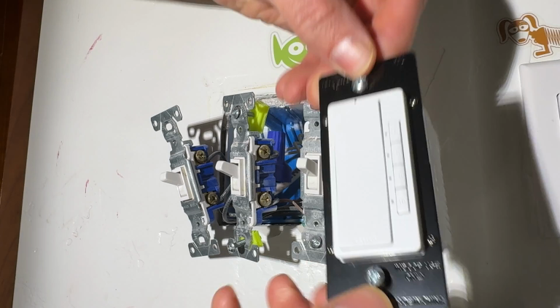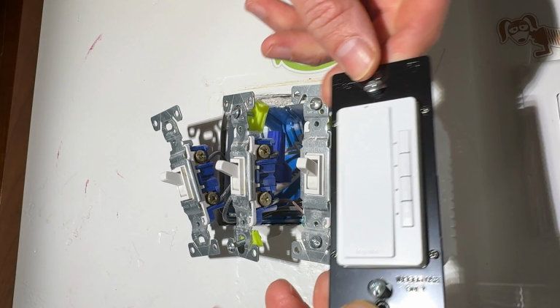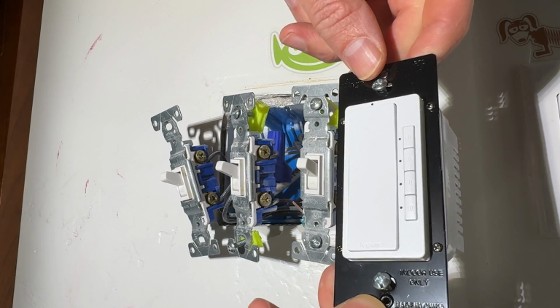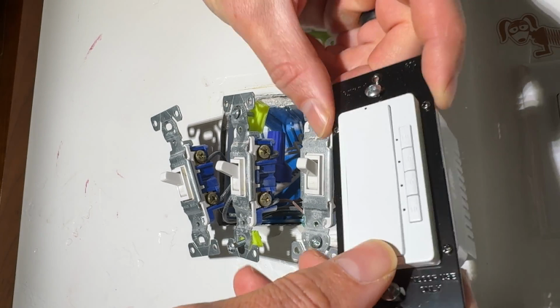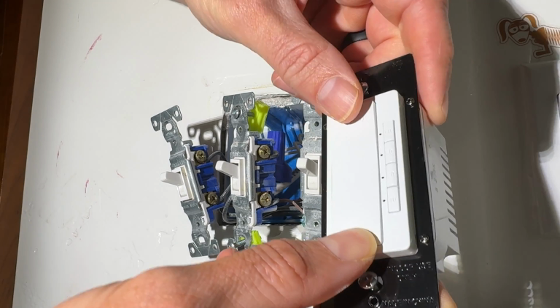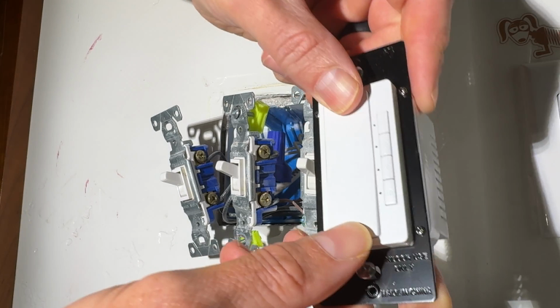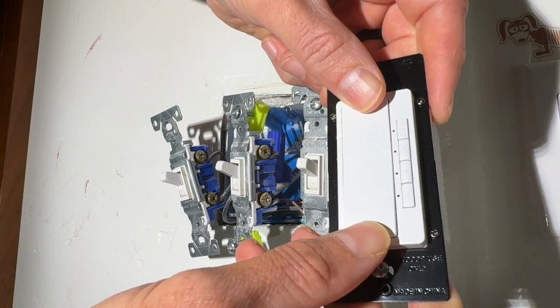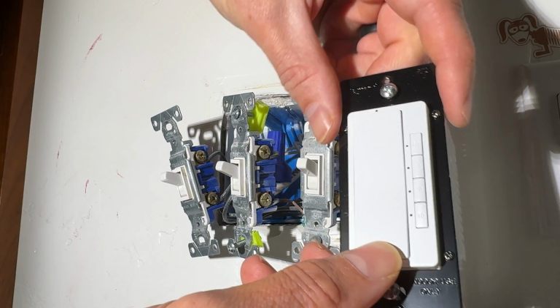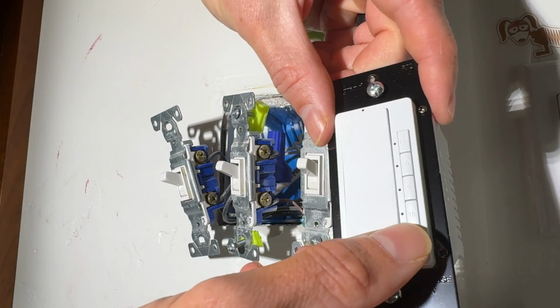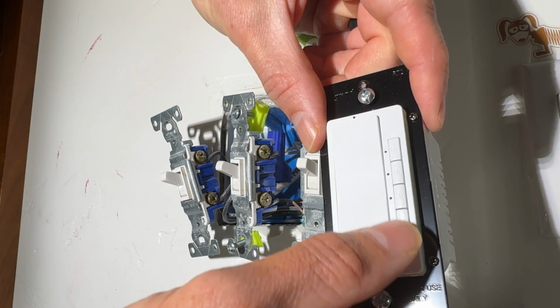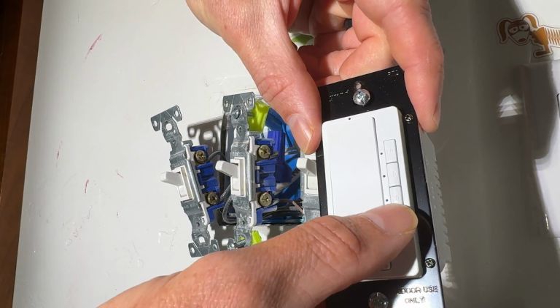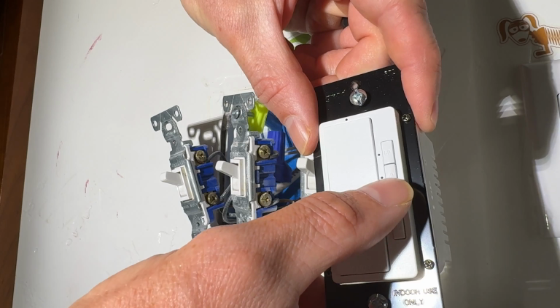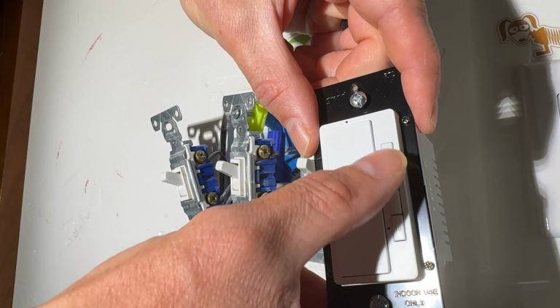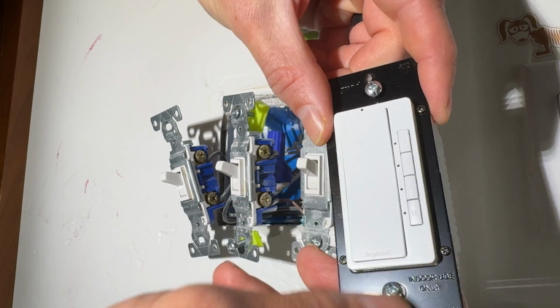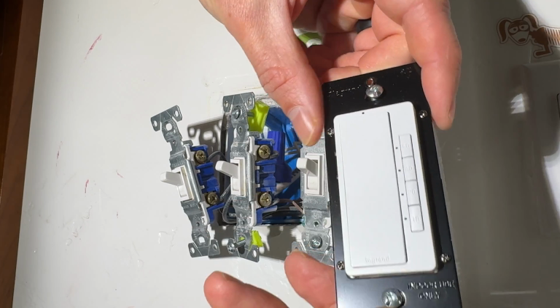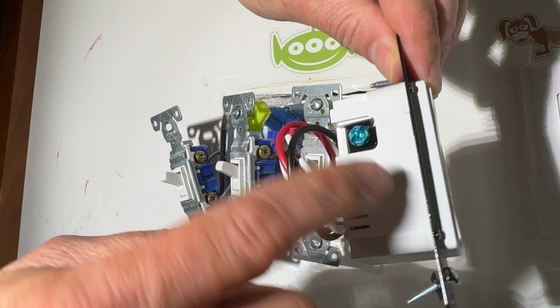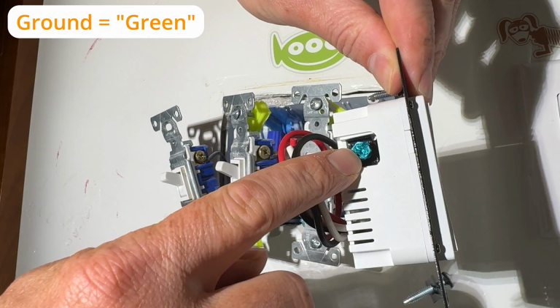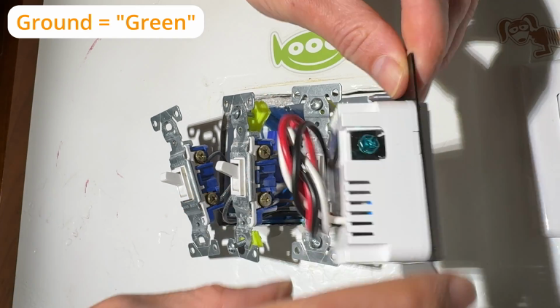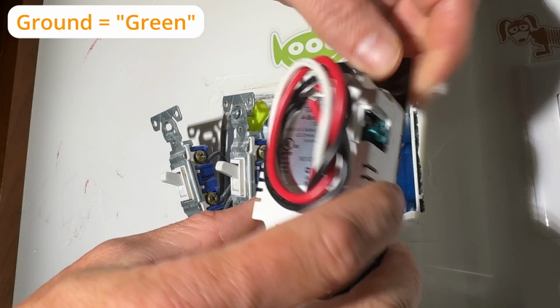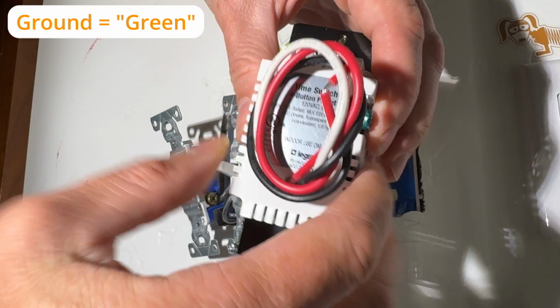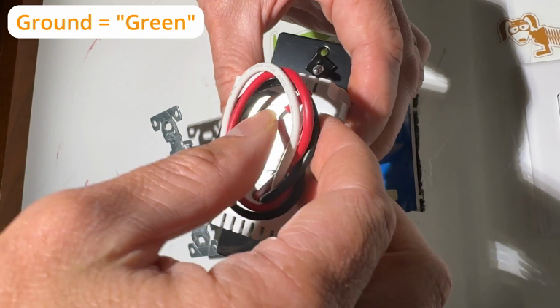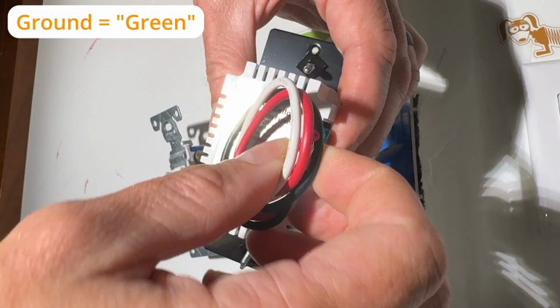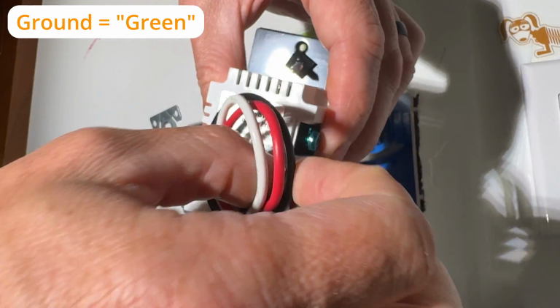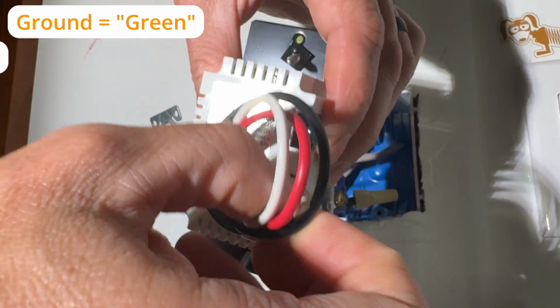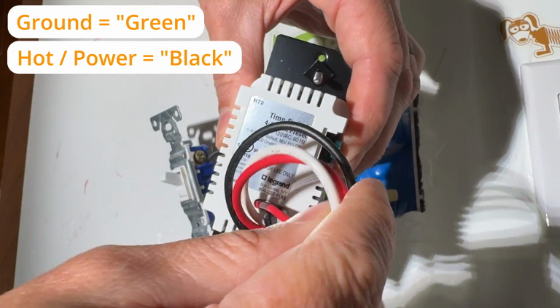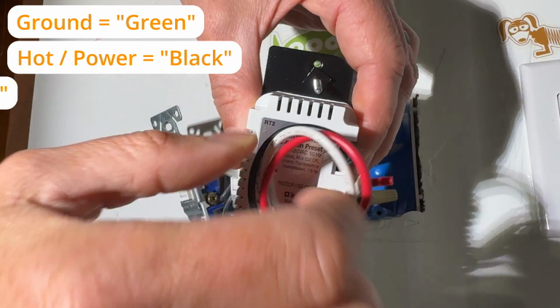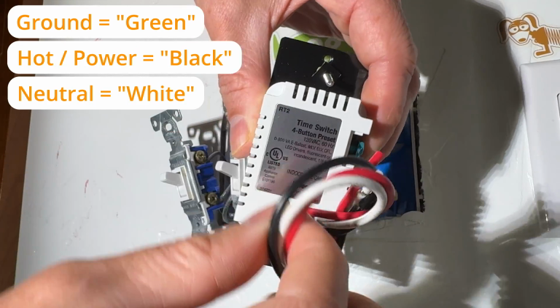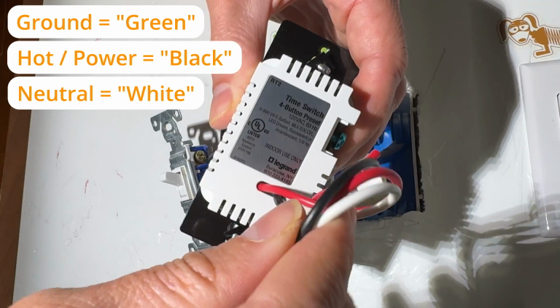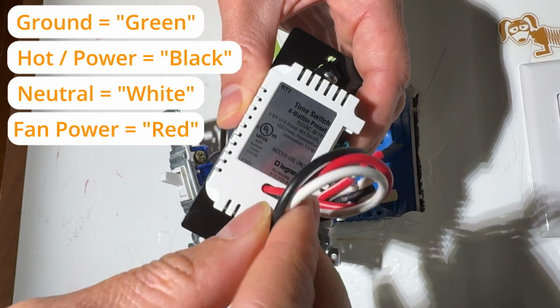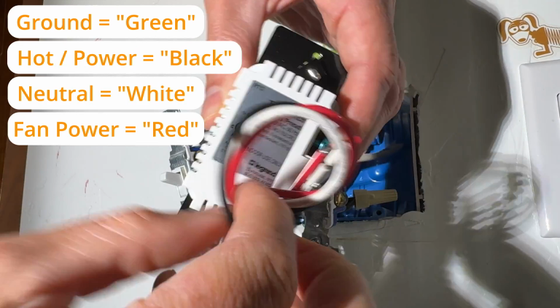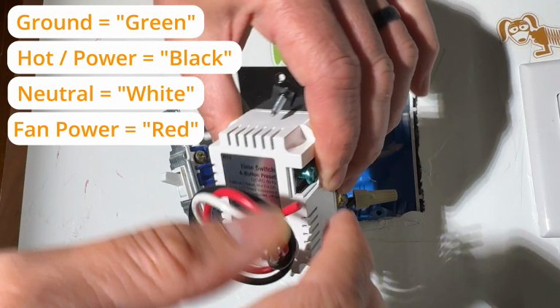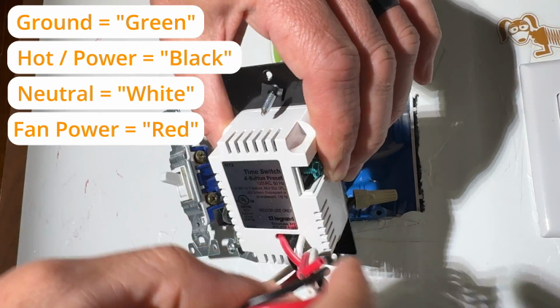This timer is pretty basic. It's got an on/off, and then a 10-minute, 20-minute, 40-minute, and 60-minute setting. On the side it's got a ground, and on the back it's got your hot, your neutral, and then your other hot which is the red.